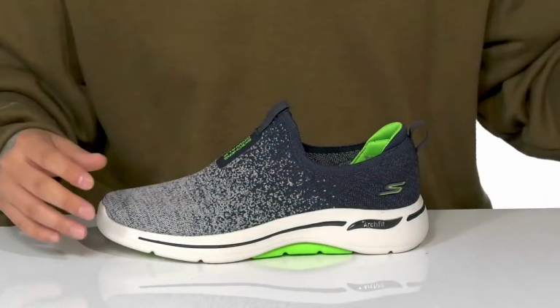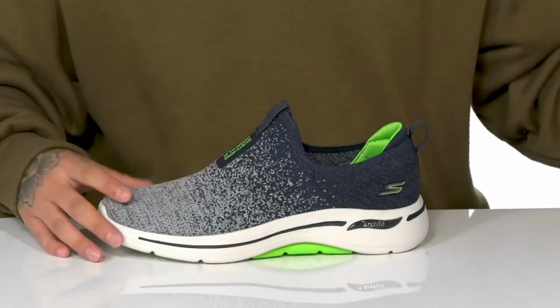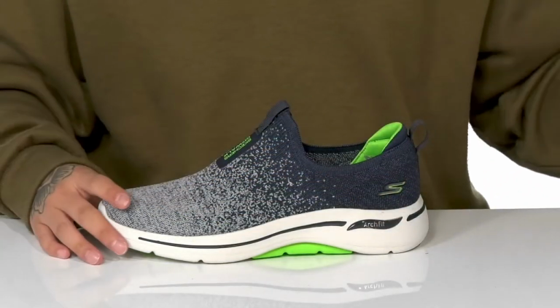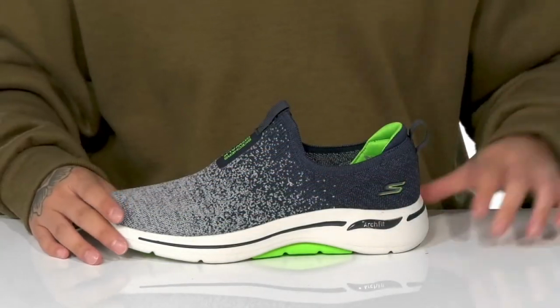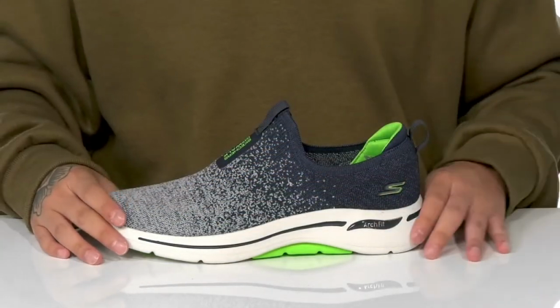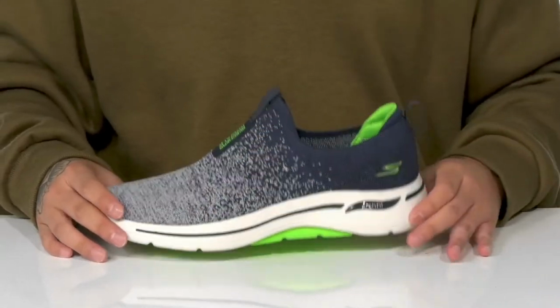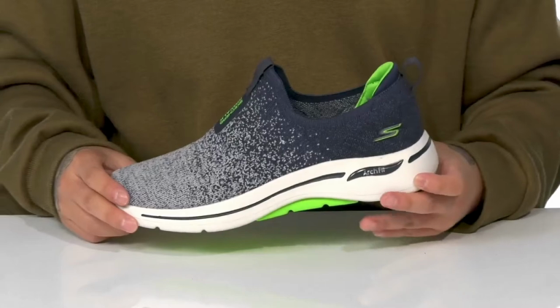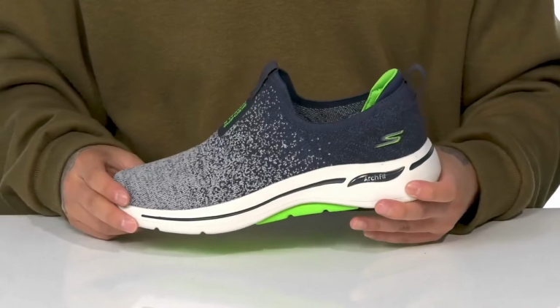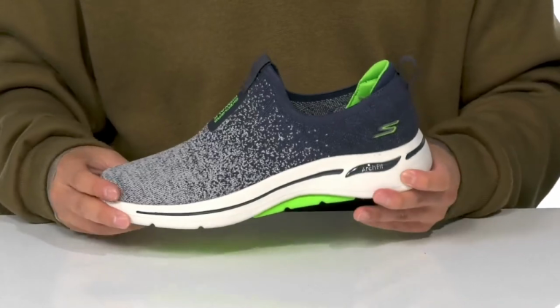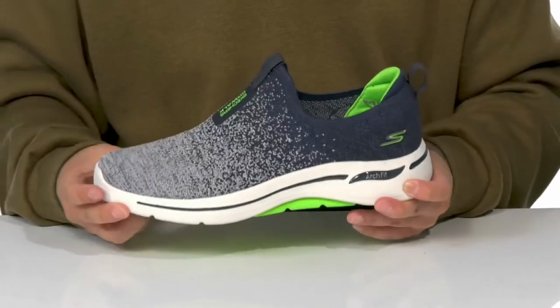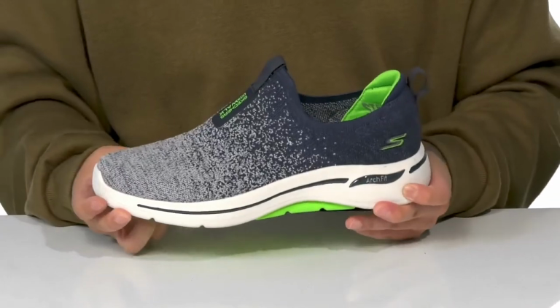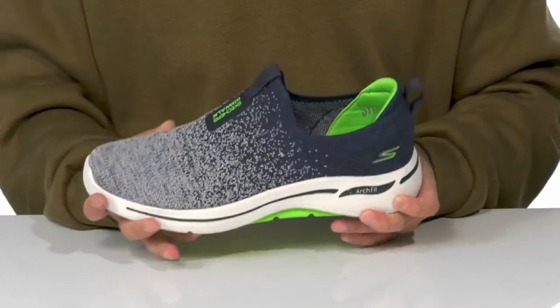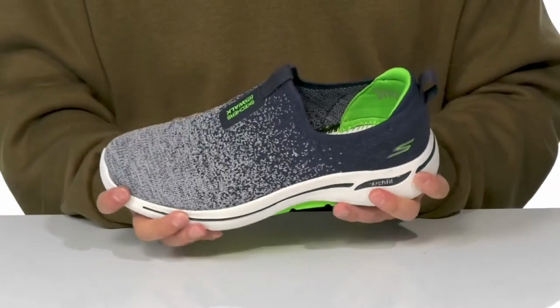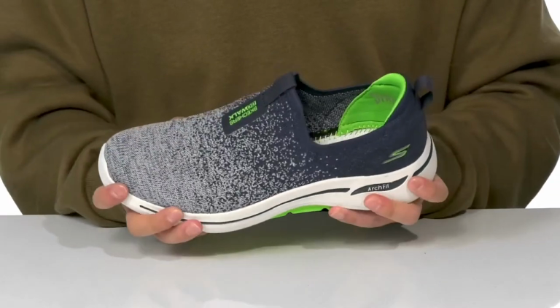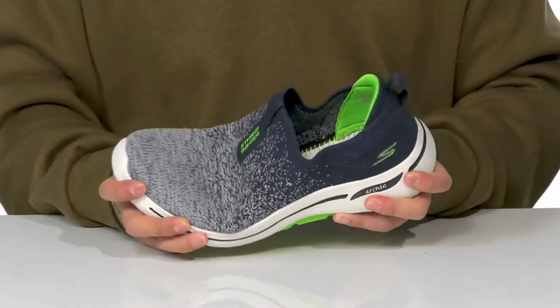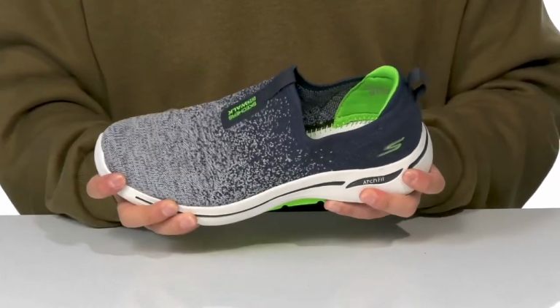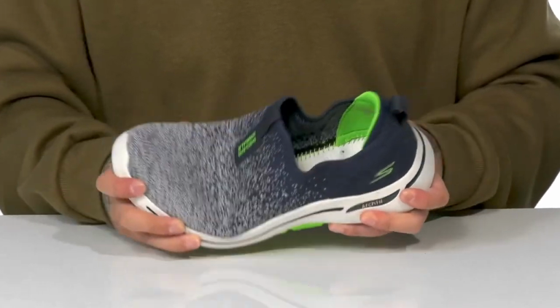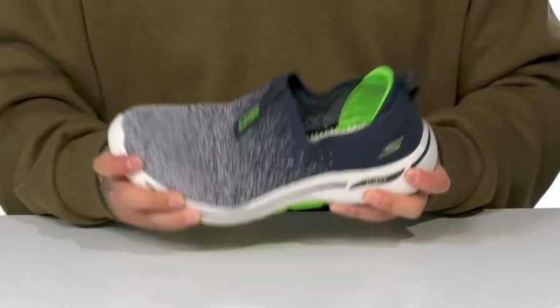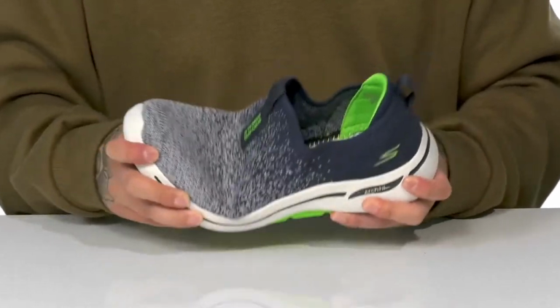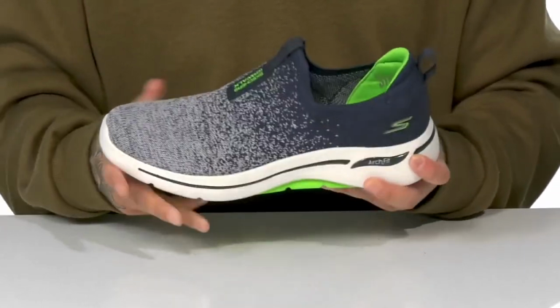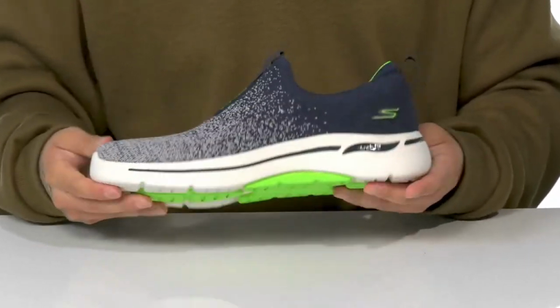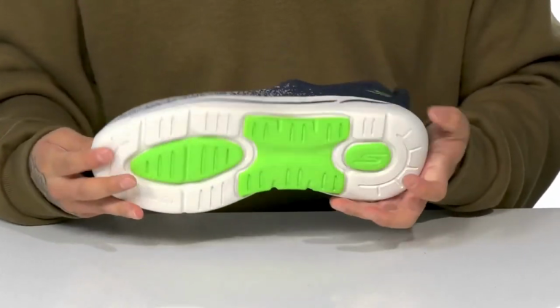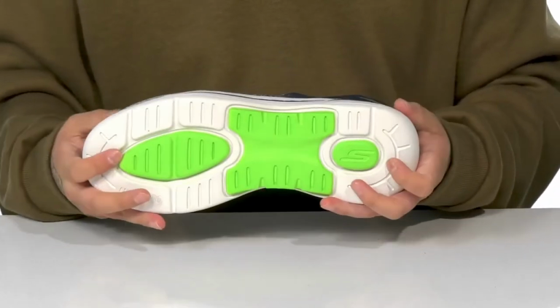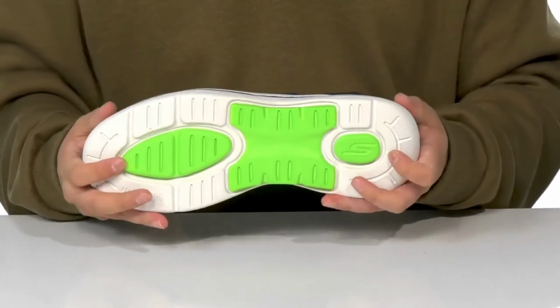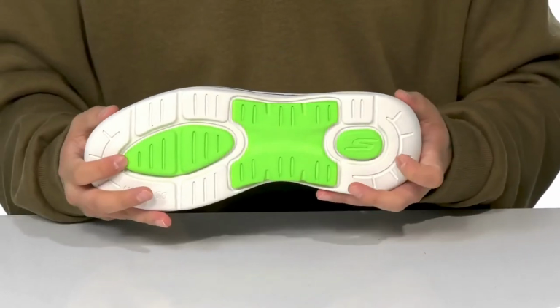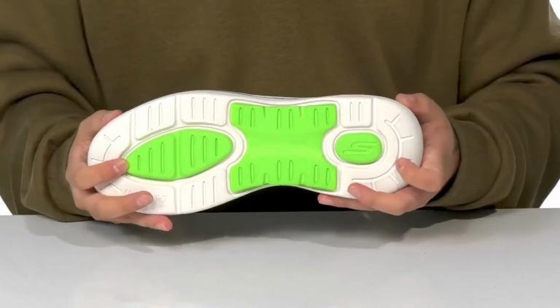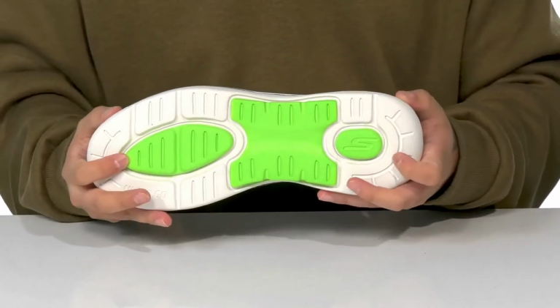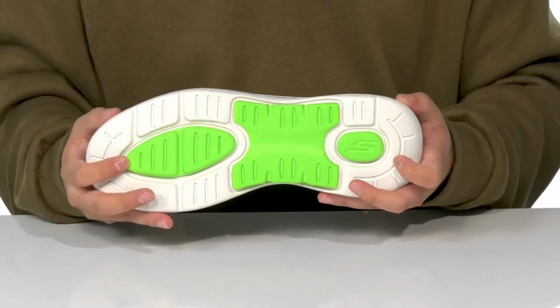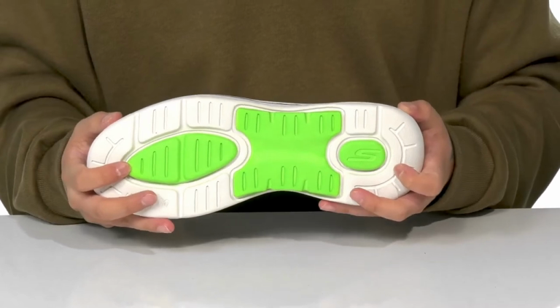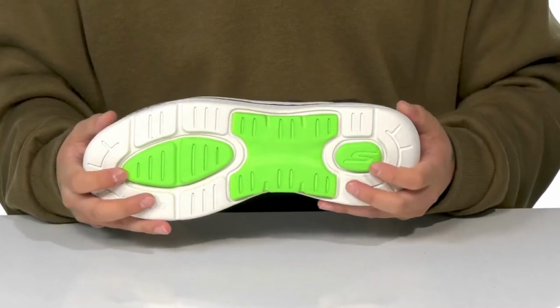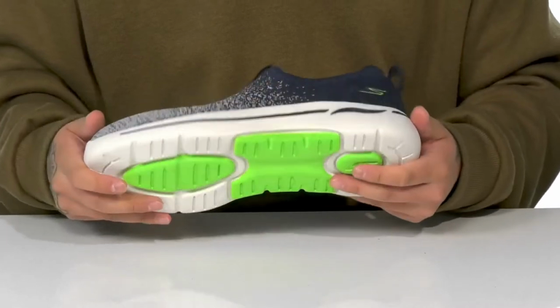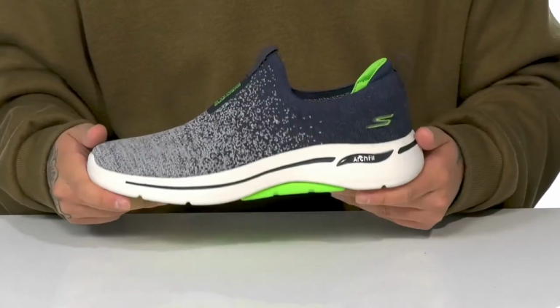This sits on top of a lightweight shock-absorbing foam midsole. It has a very flexible design and sits on top of a textured synthetic outsole to keep you stable.